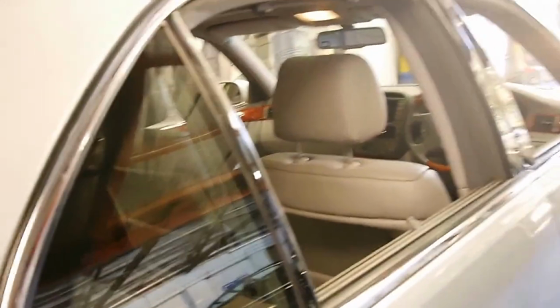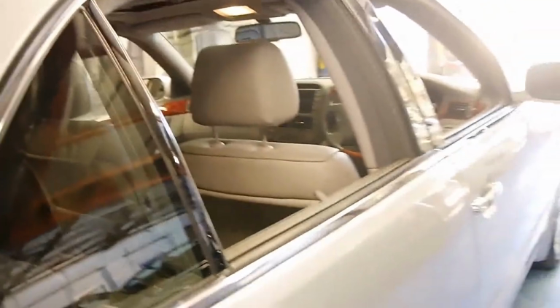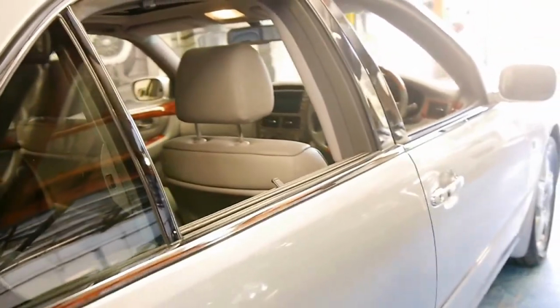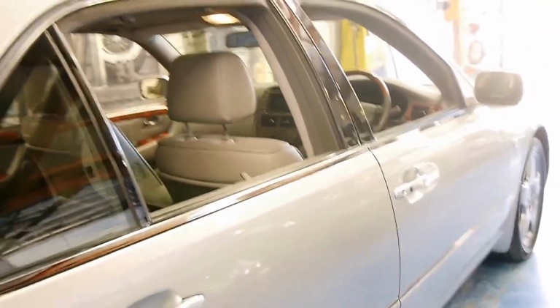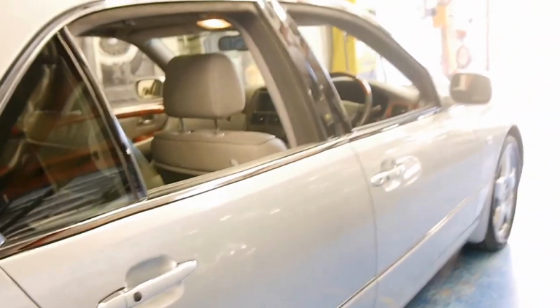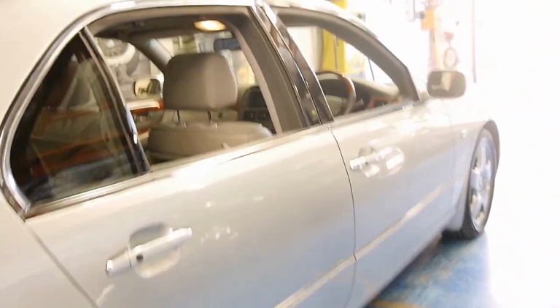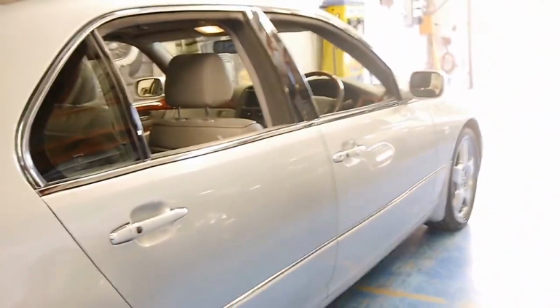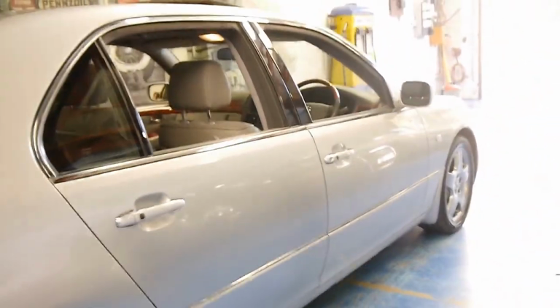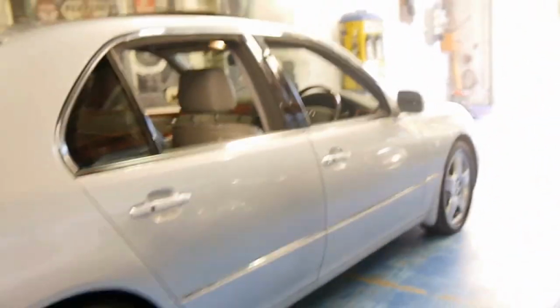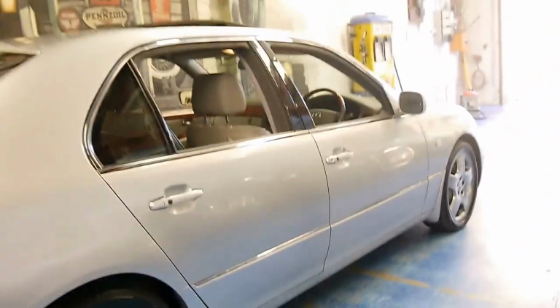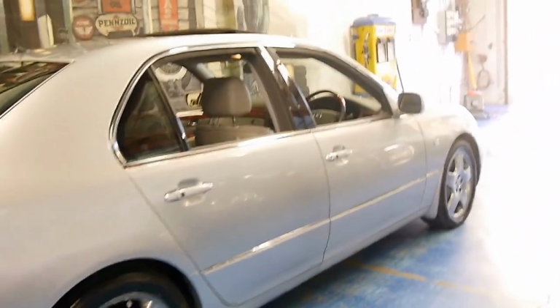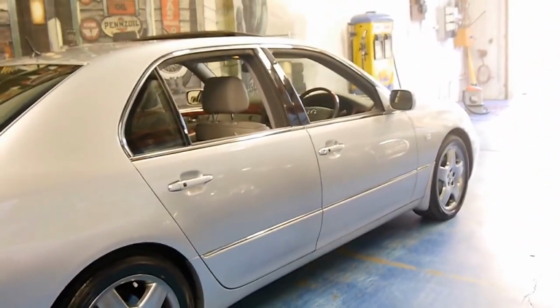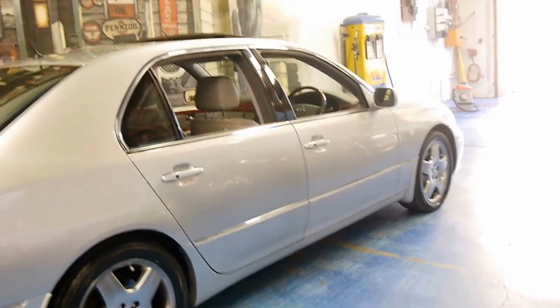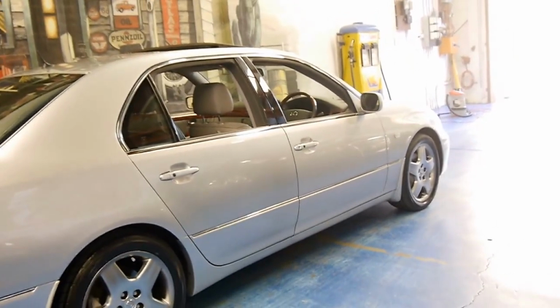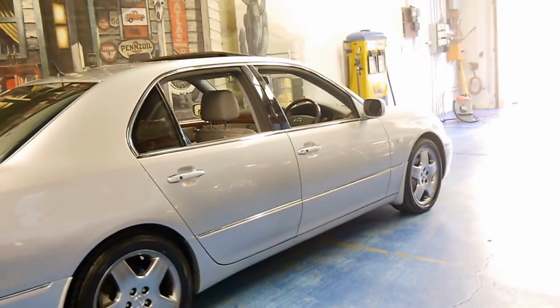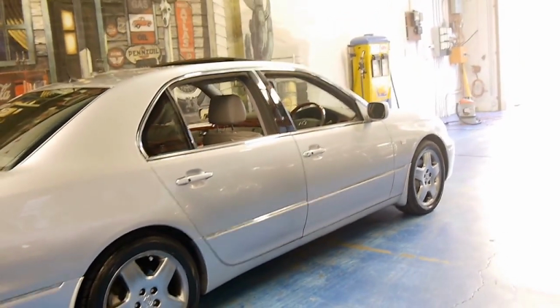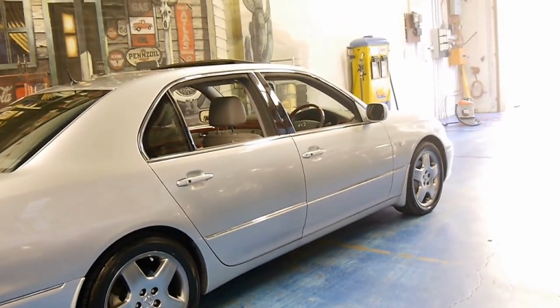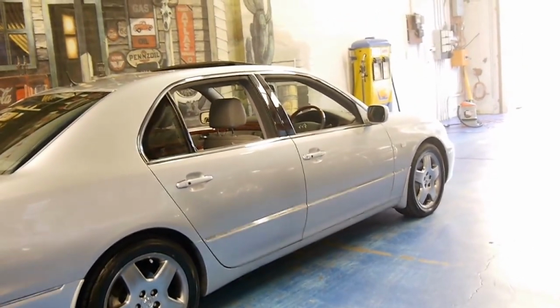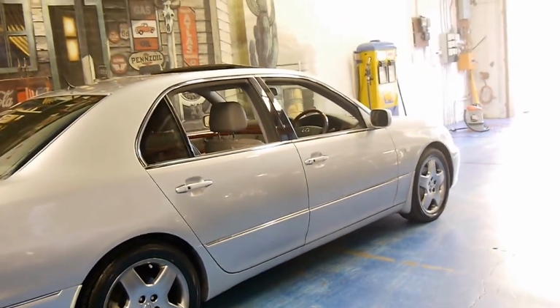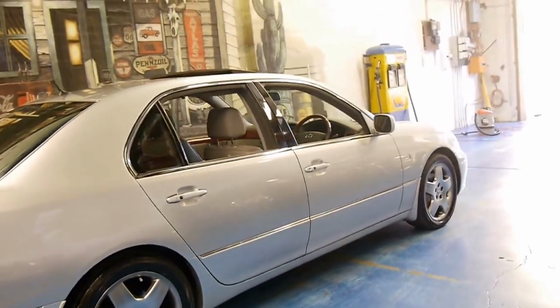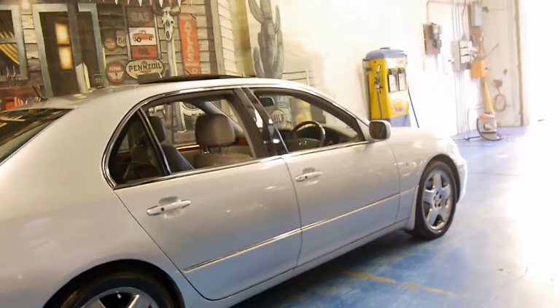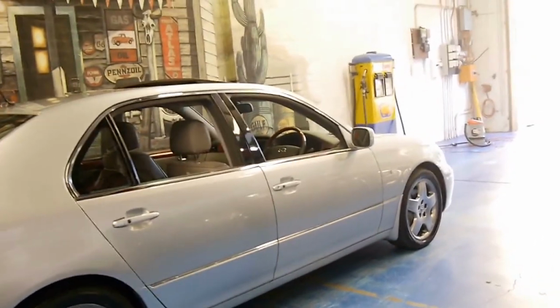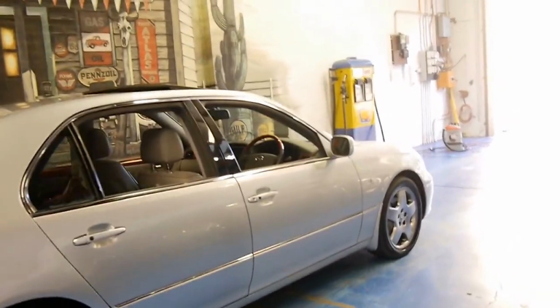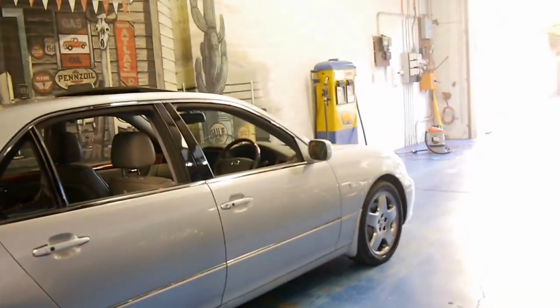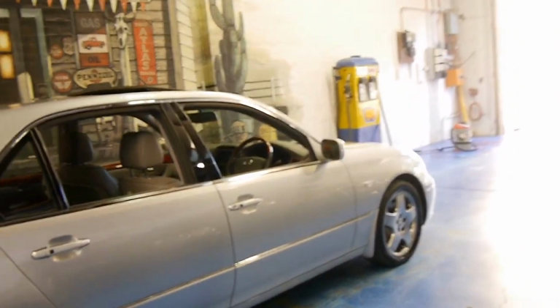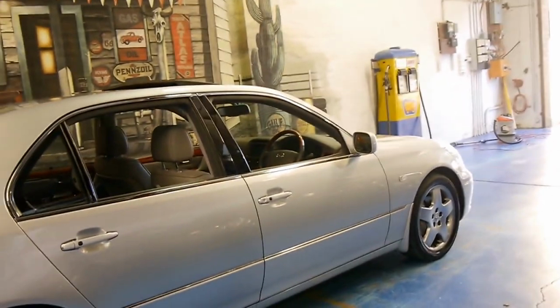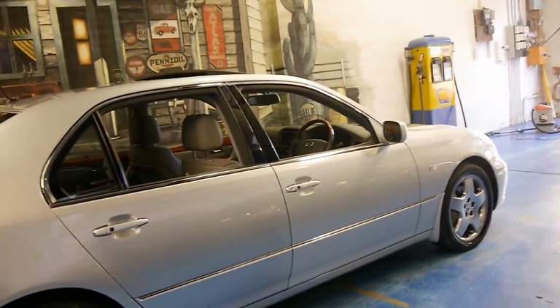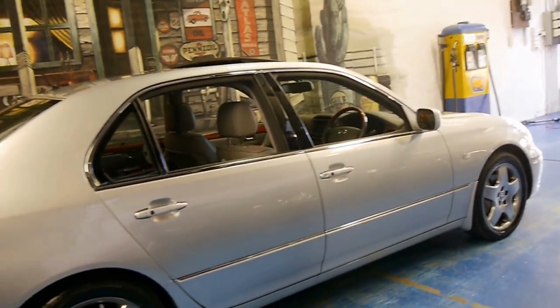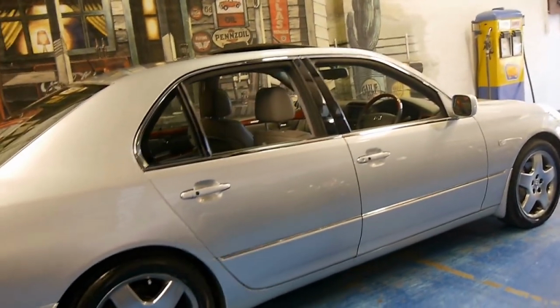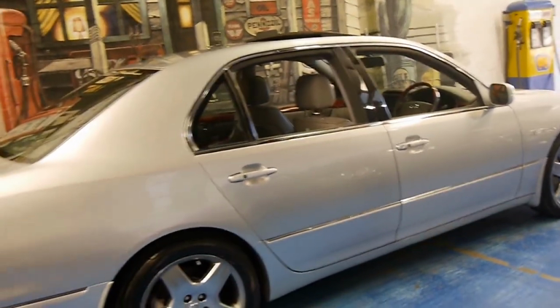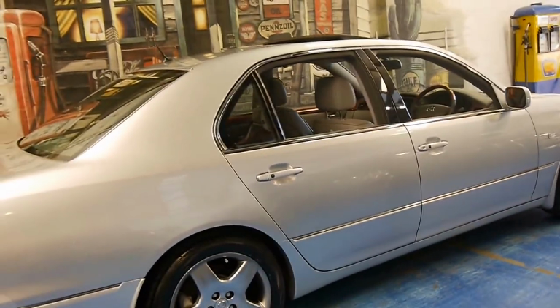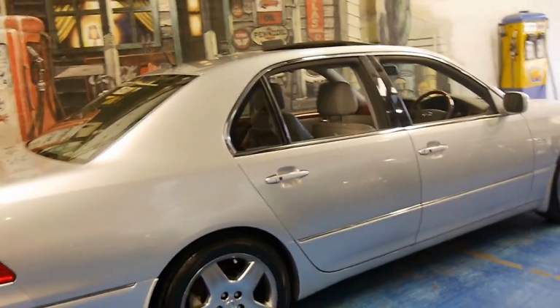That's a big thing to say. But one of the reasons why we think this is such good value is because not only are you getting a luxury car with every conceivable option, but you're also getting, with the Lexus, absolute reliability.